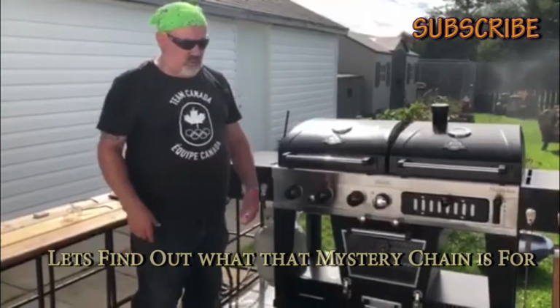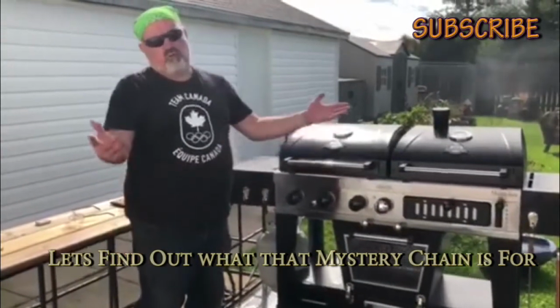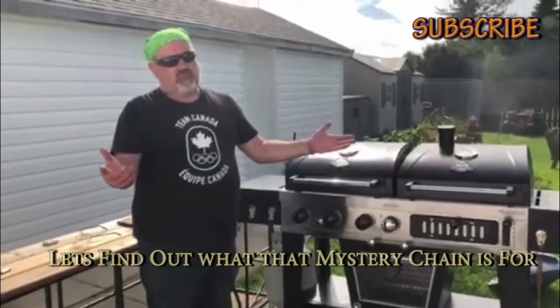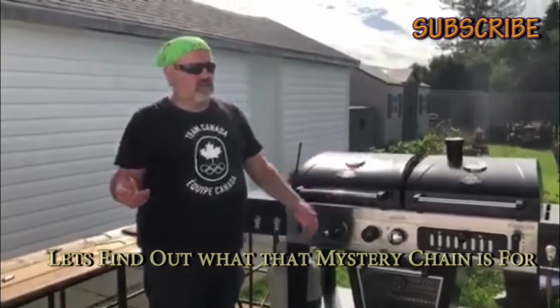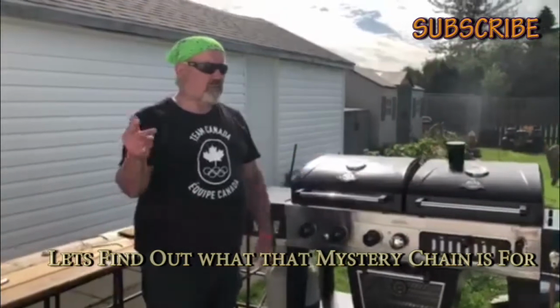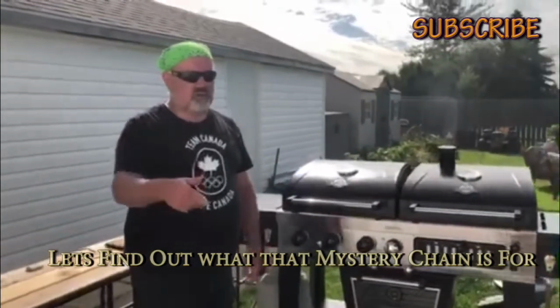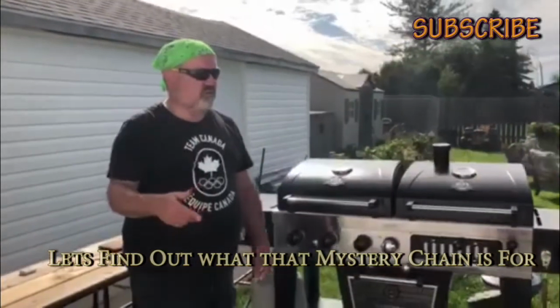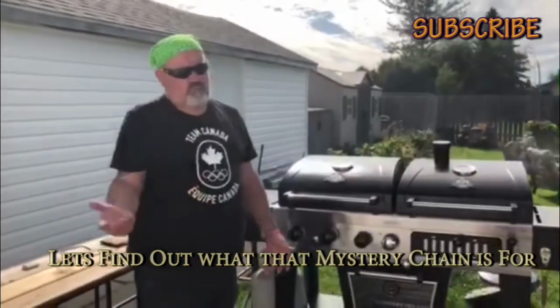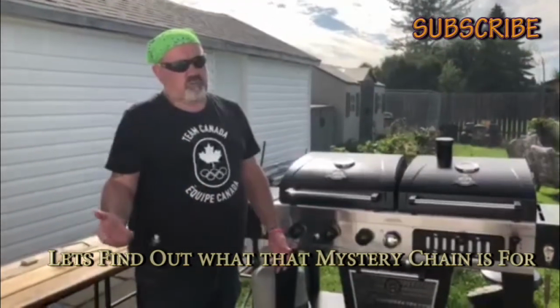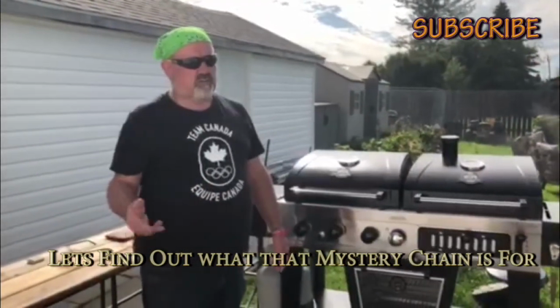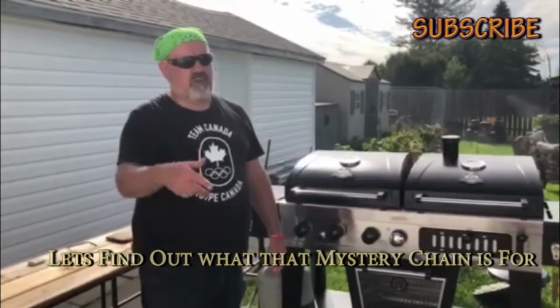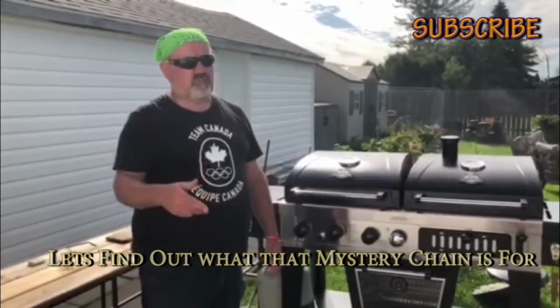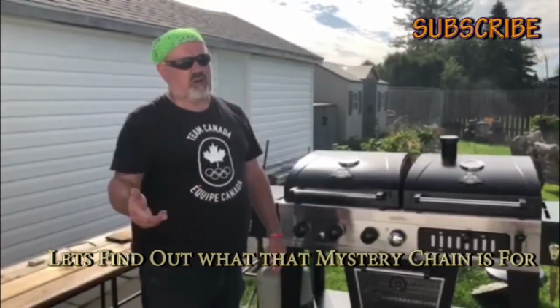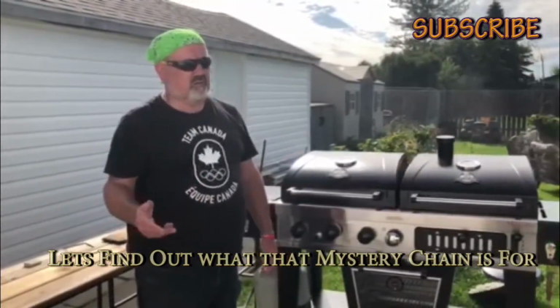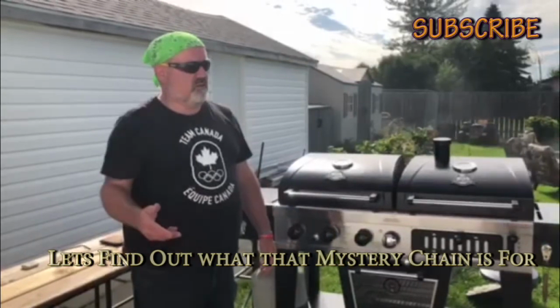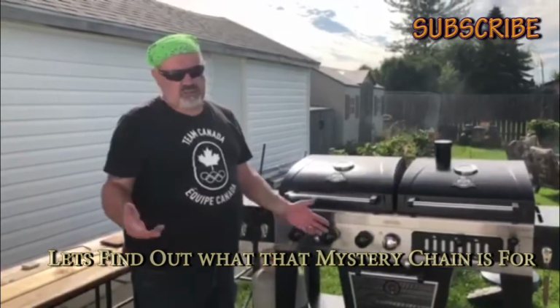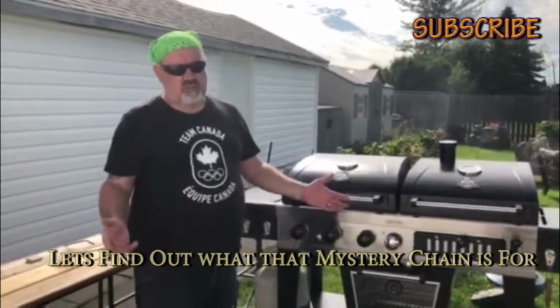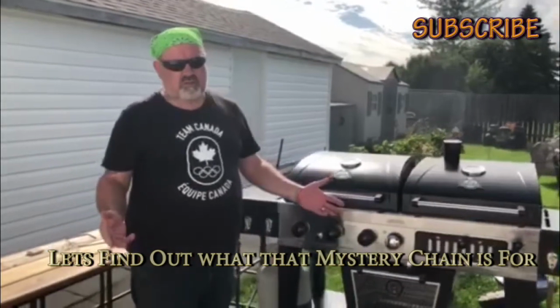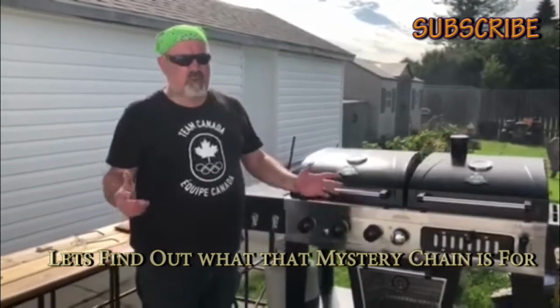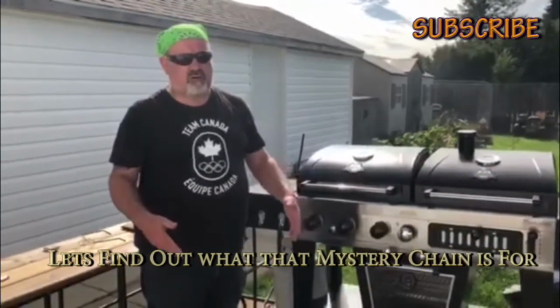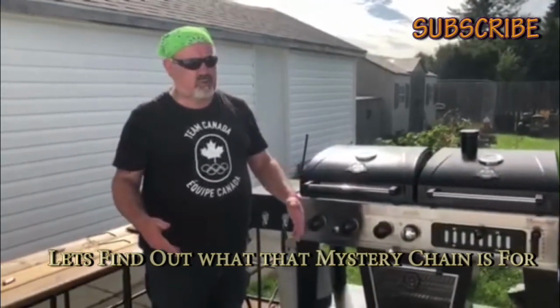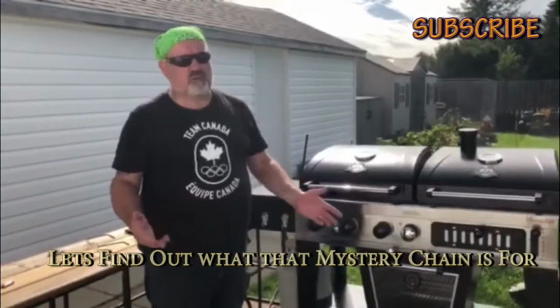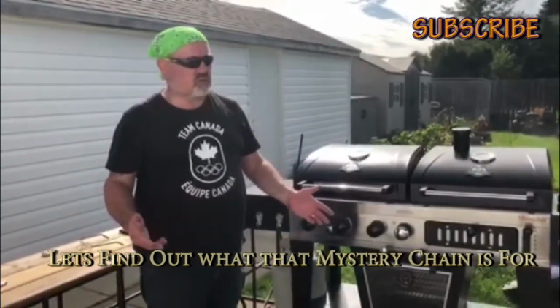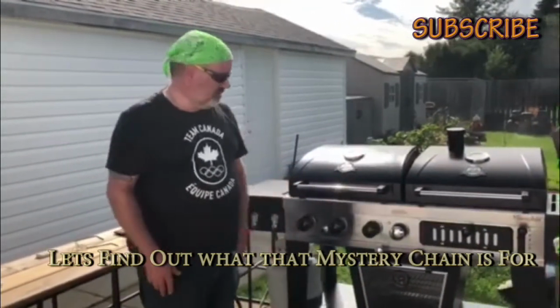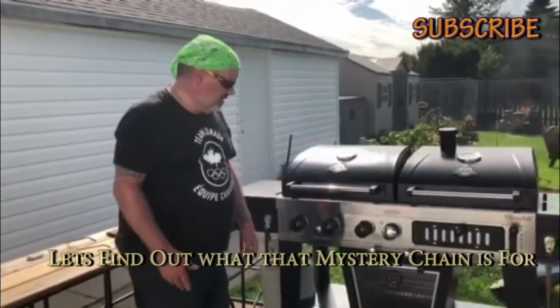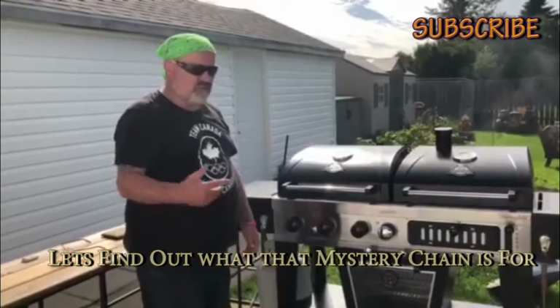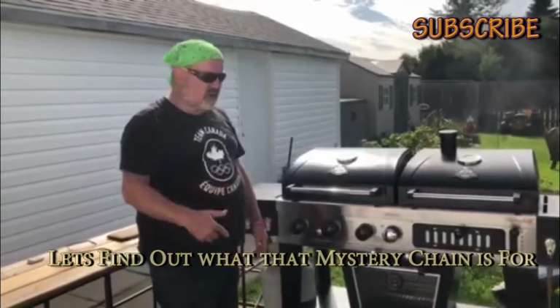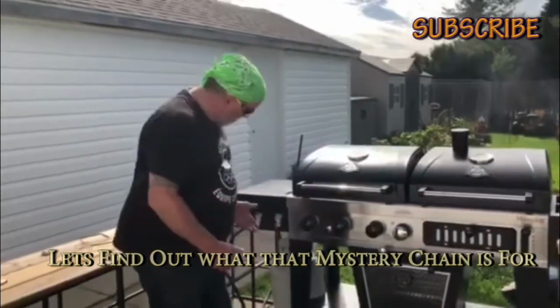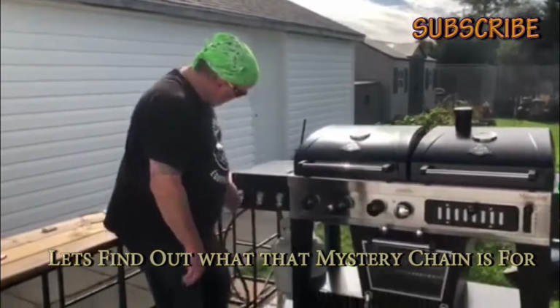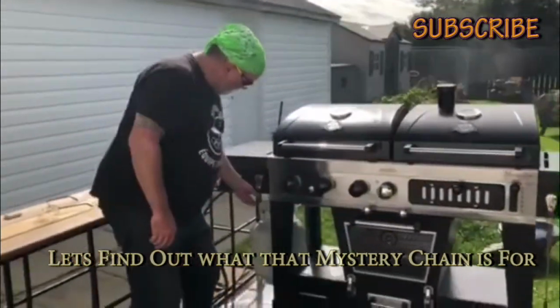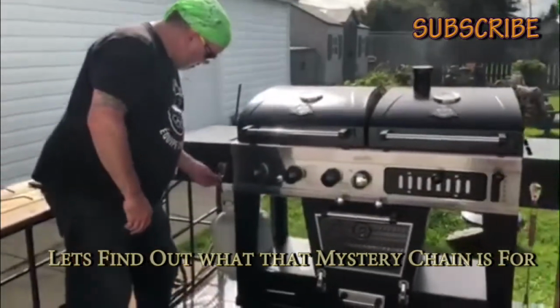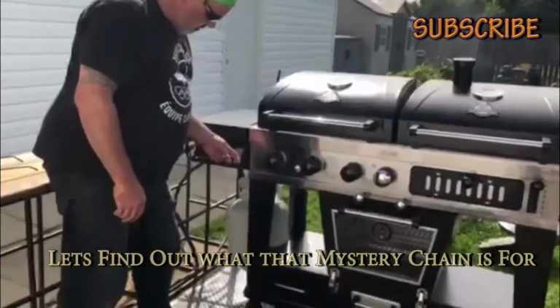Welcome to another edition of Triple Chip's Adventure Vlogs, a continuing series on backyard barbecue outdoor adventures. Have you ever stopped and looked at something on your barbecue and thought, what the heck is that for?